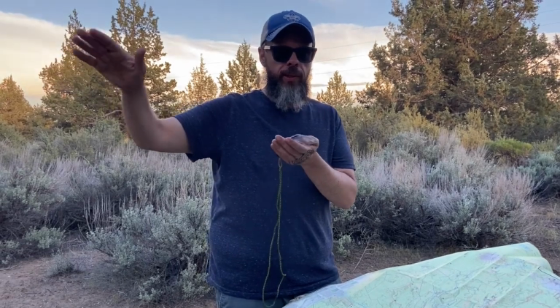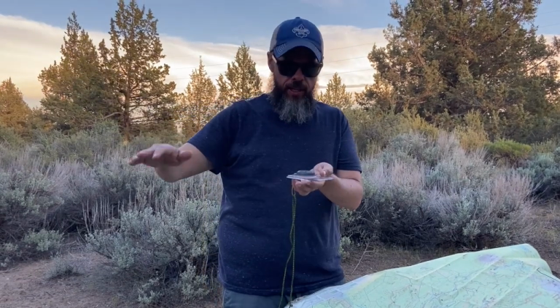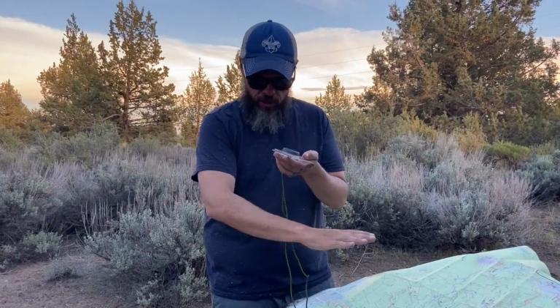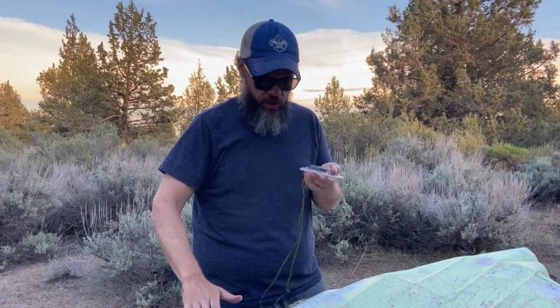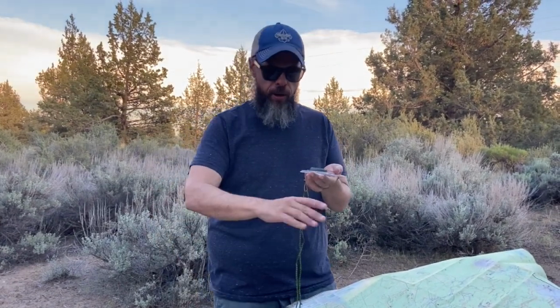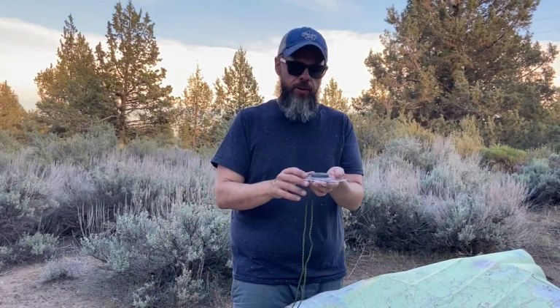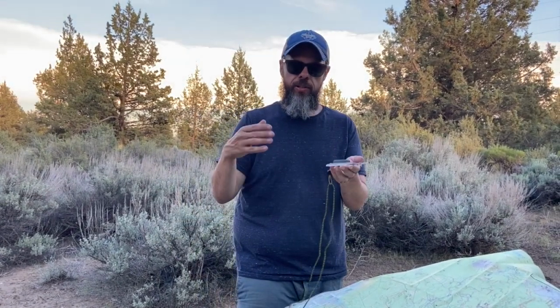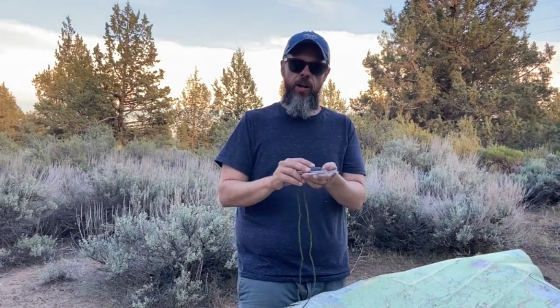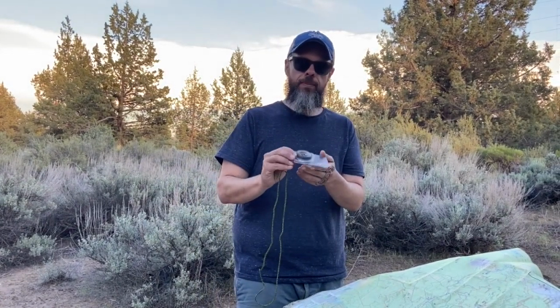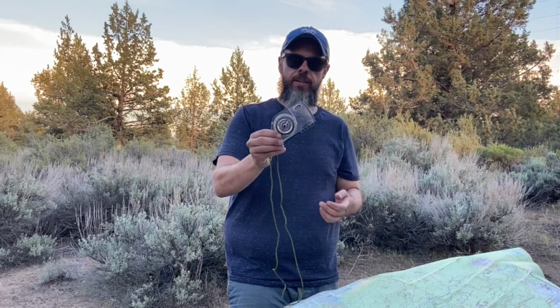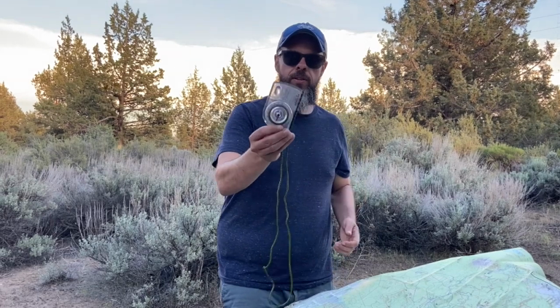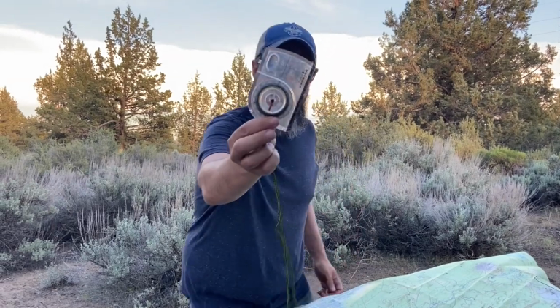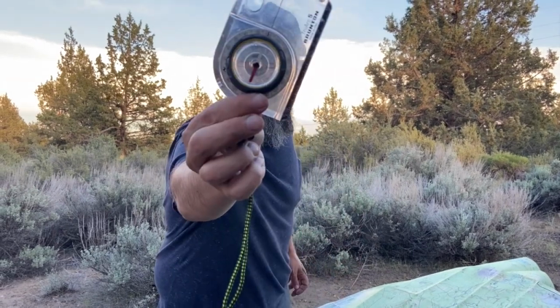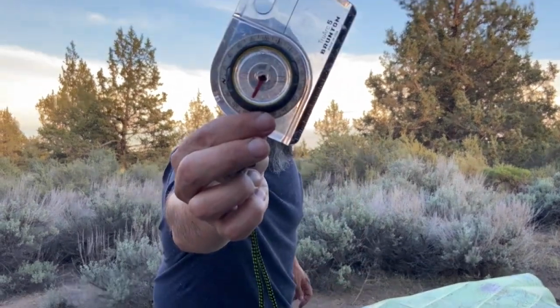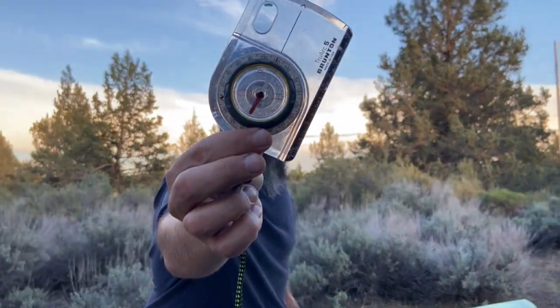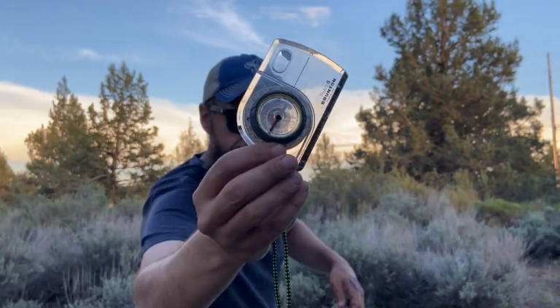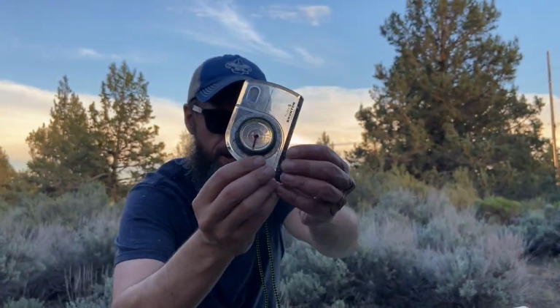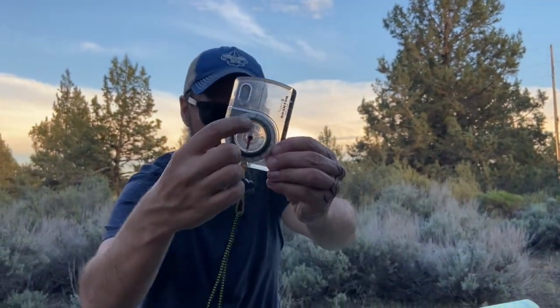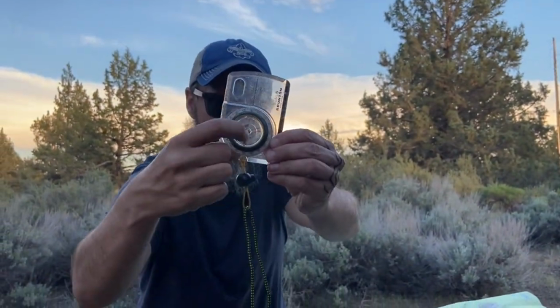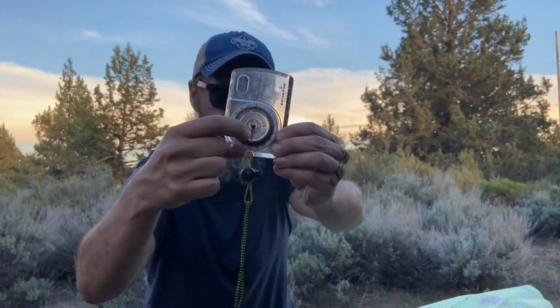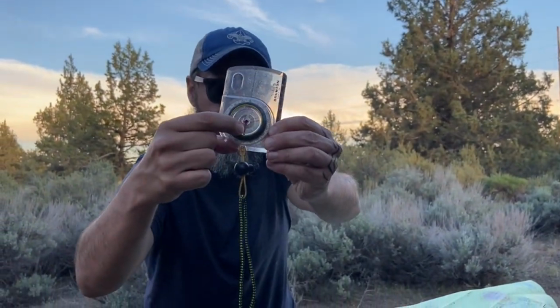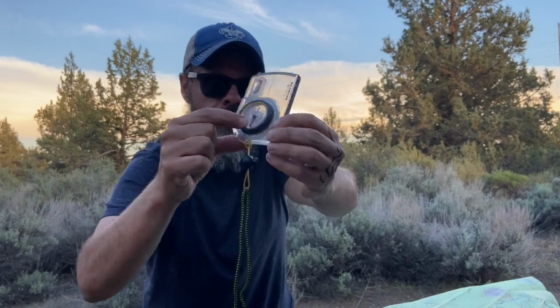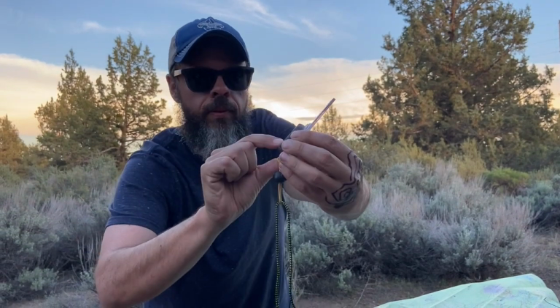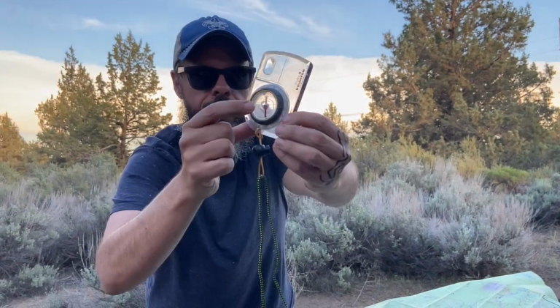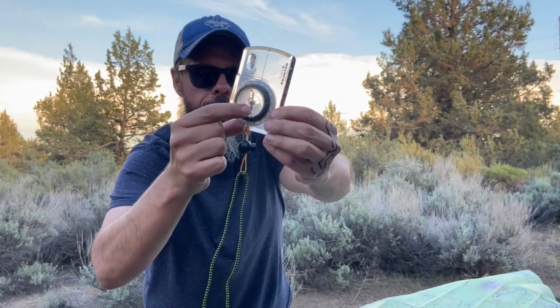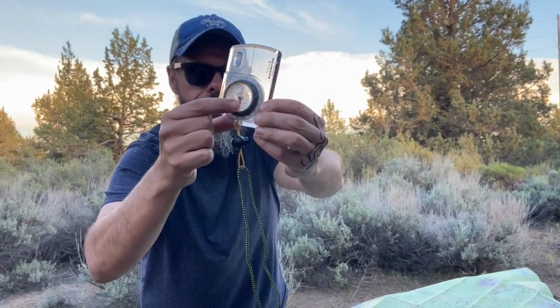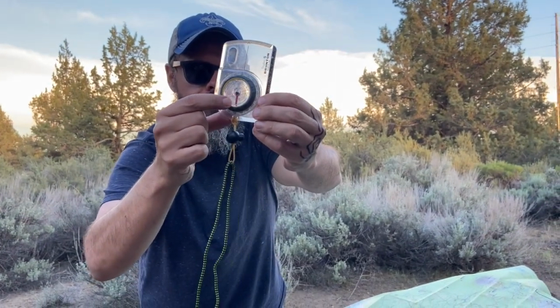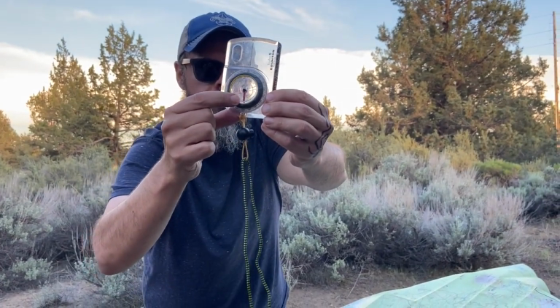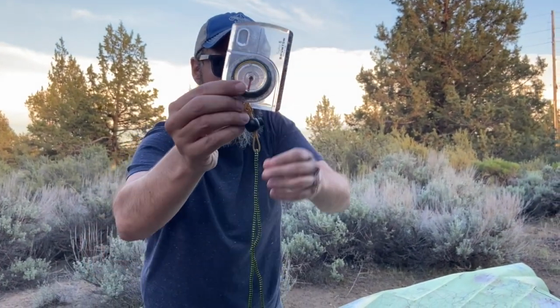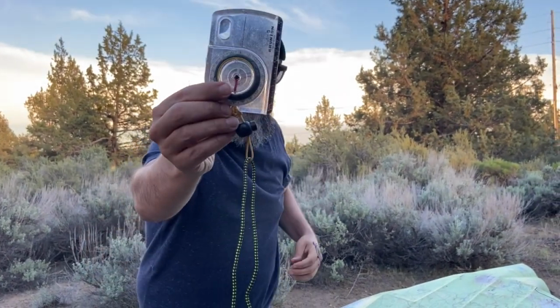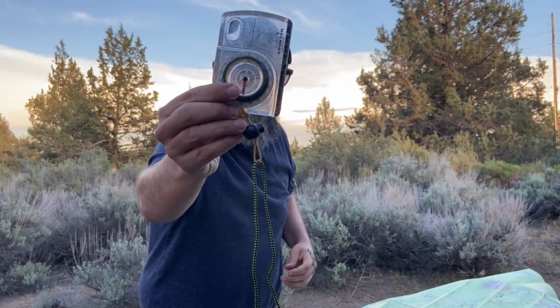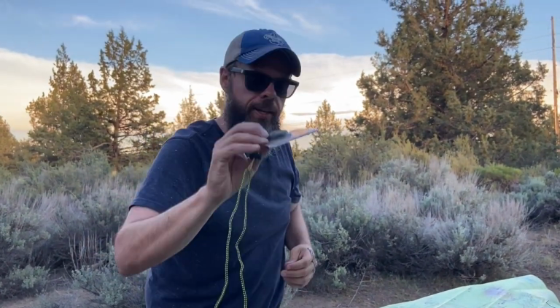You need to make sure that there's no metal around you or else it's gonna throw it off since it's magnetized. So you can see the compass there — I'm talking about this needle right in the middle, and the red part is gonna be magnetized.